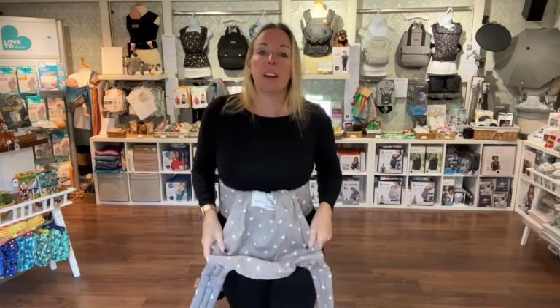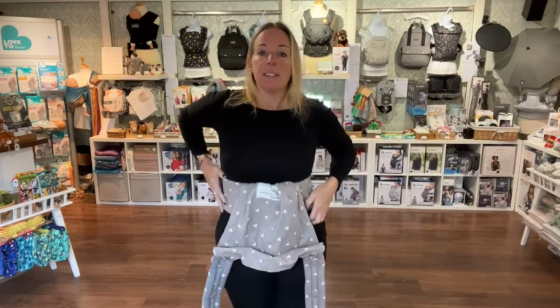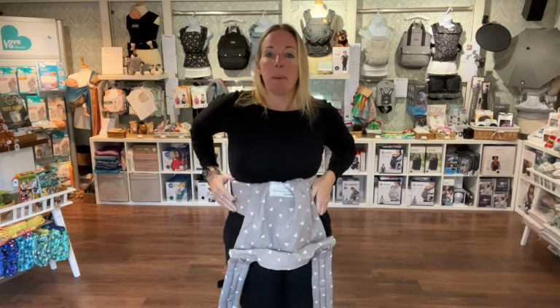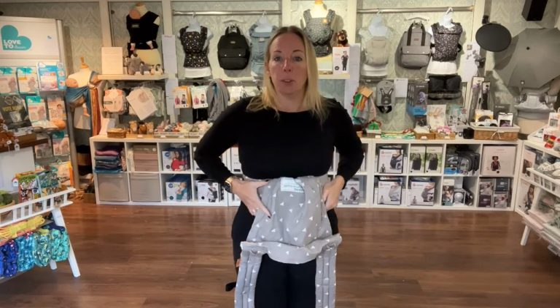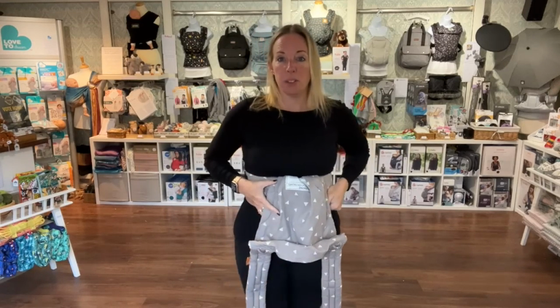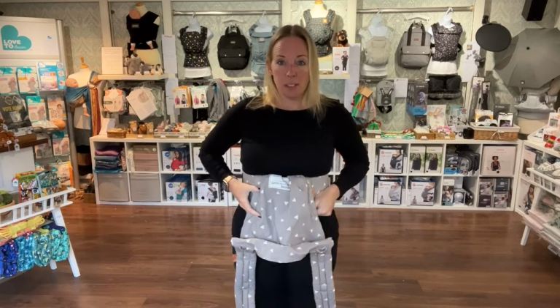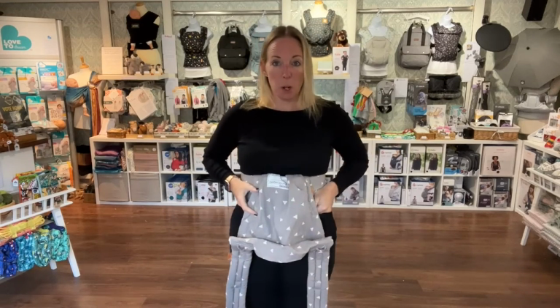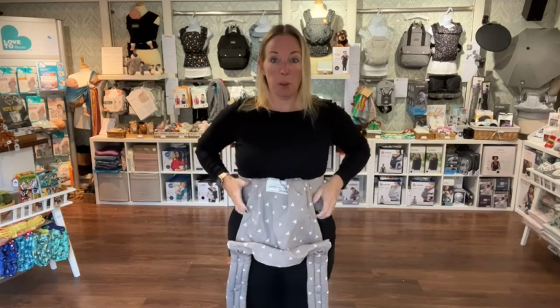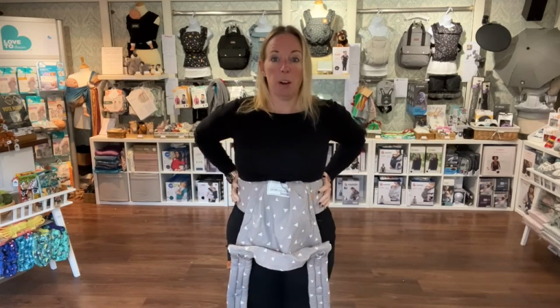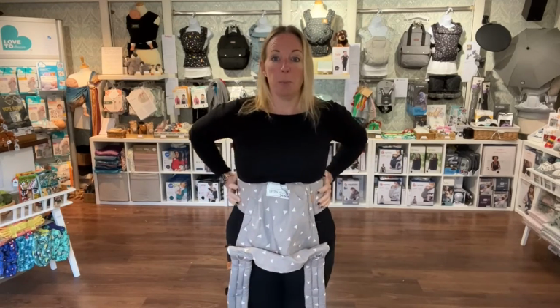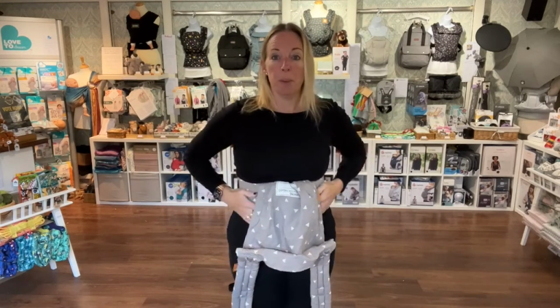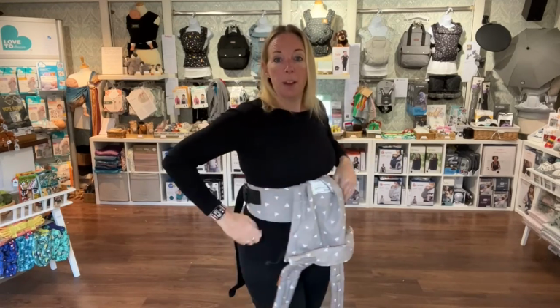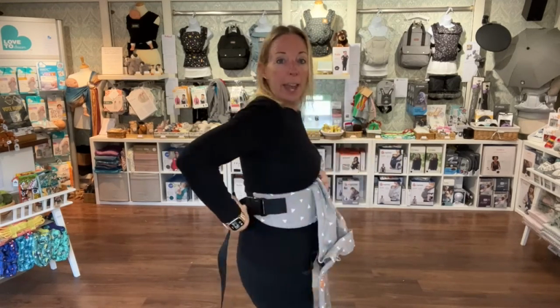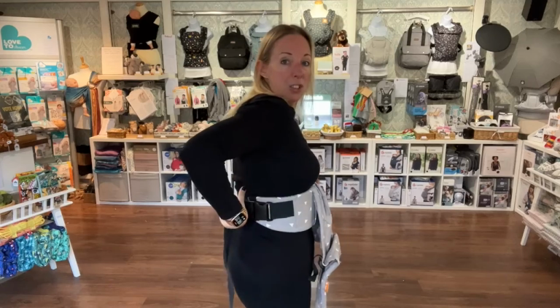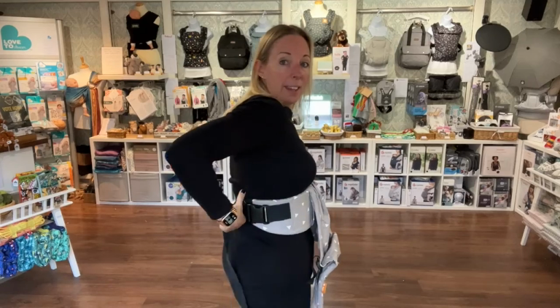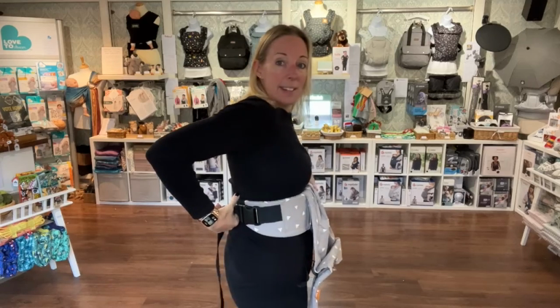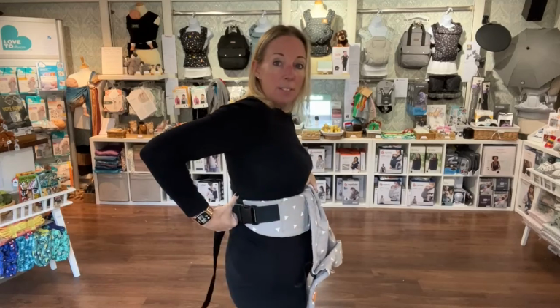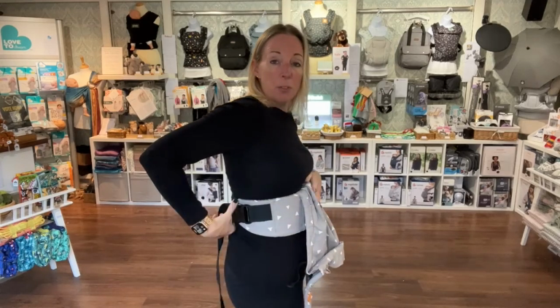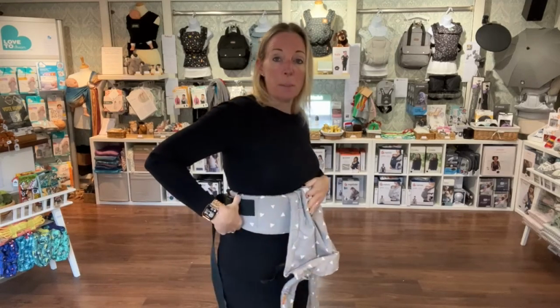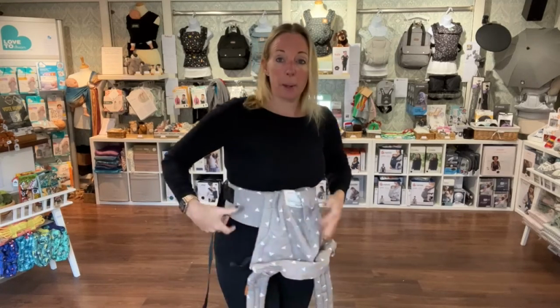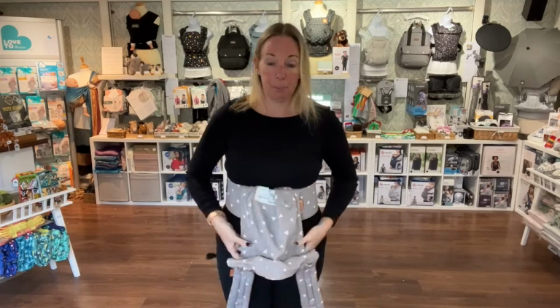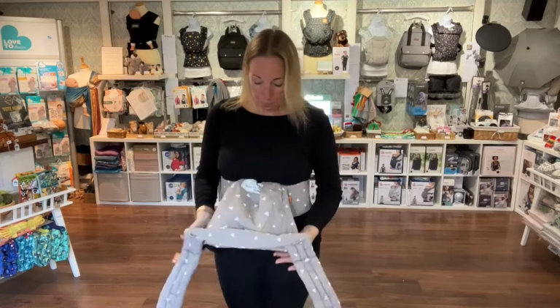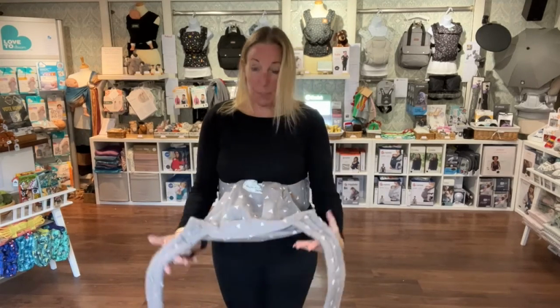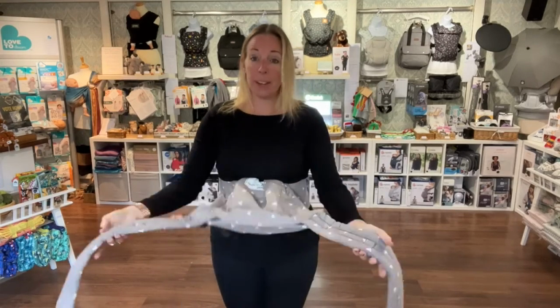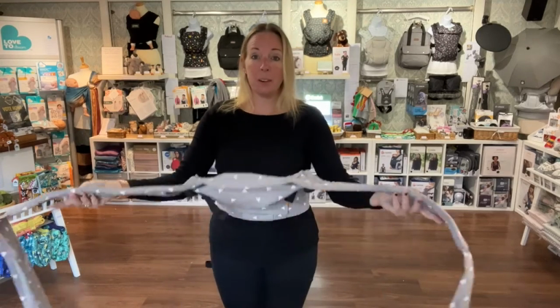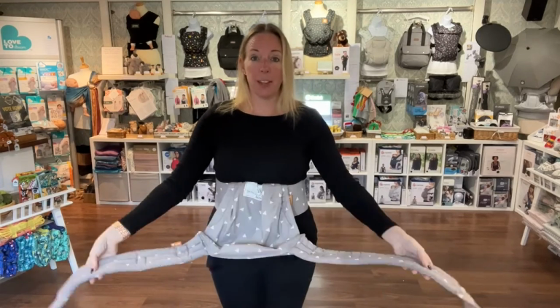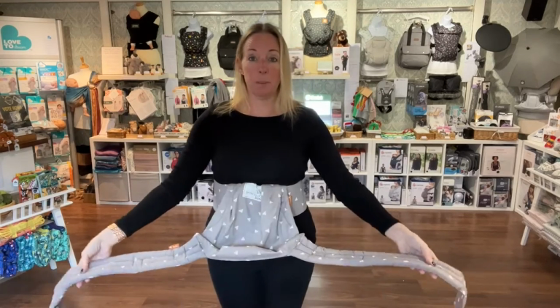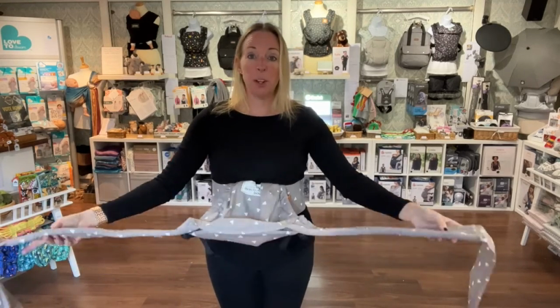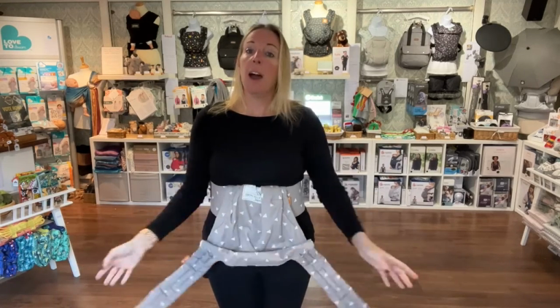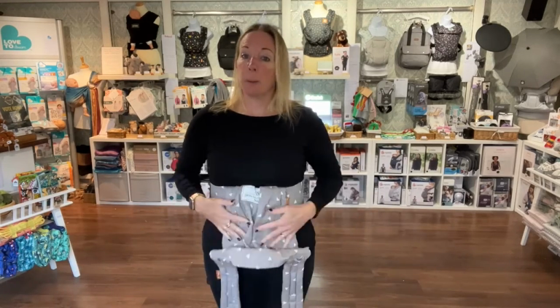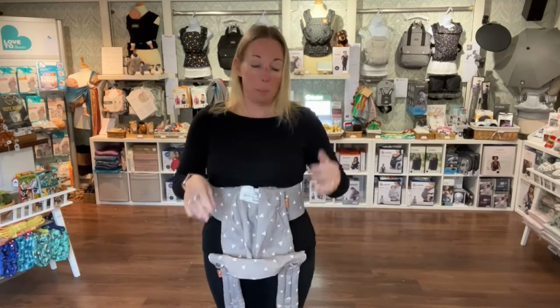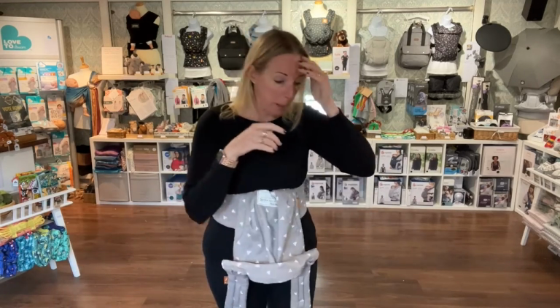Tighten it and swivel it back. You want it to sit as tight as a belt - snug but not uncomfortable. Just check it's sitting level front to back. Now I've got that clipped on, I can pick up my baby.